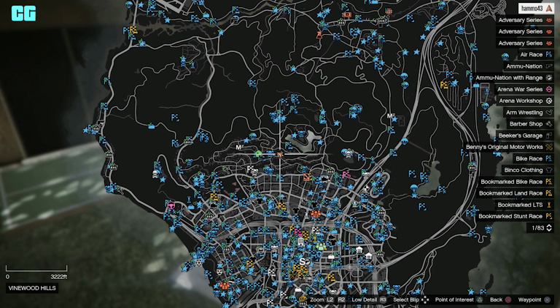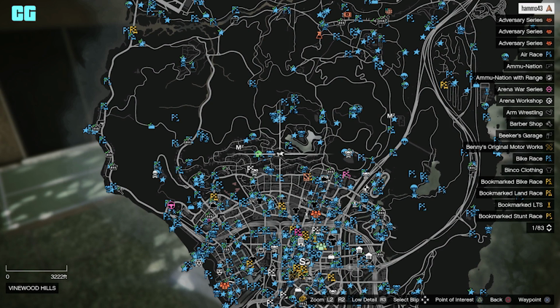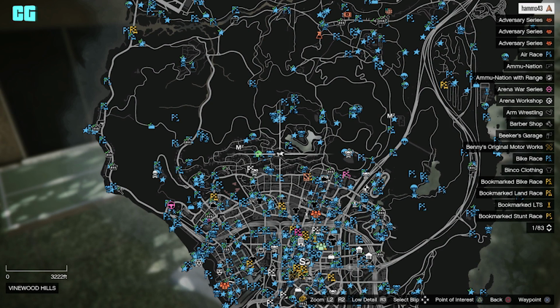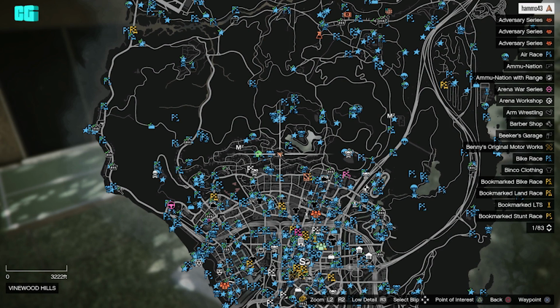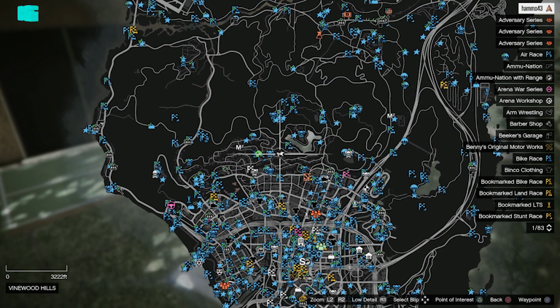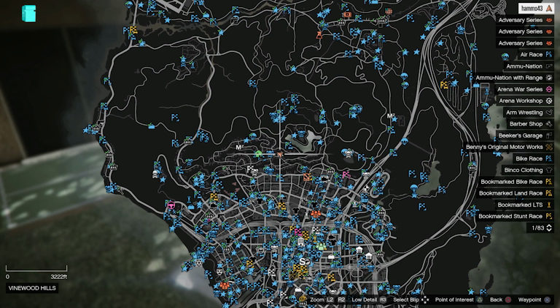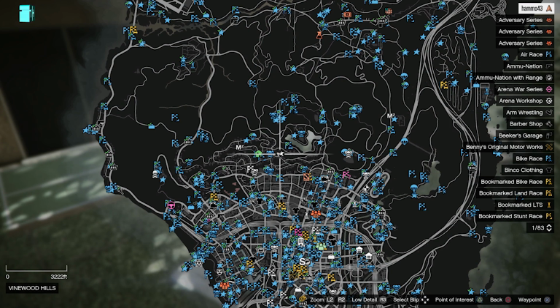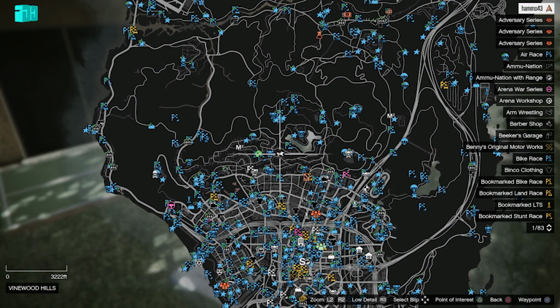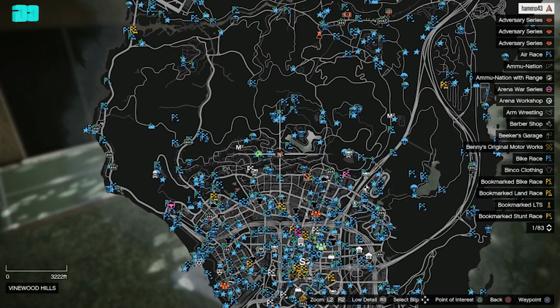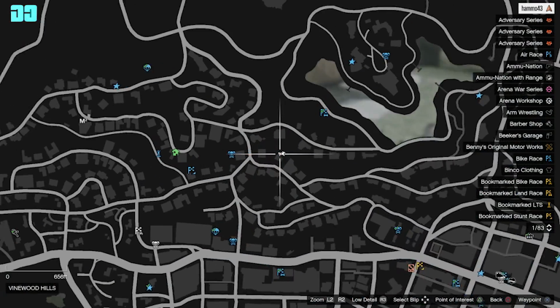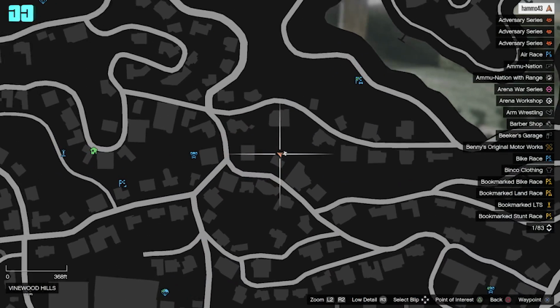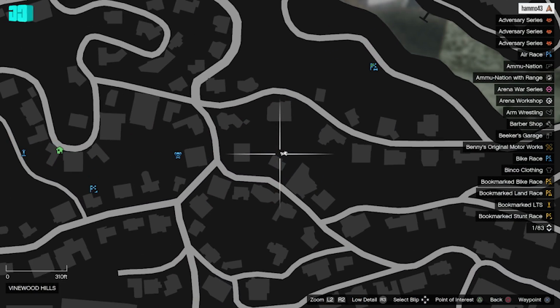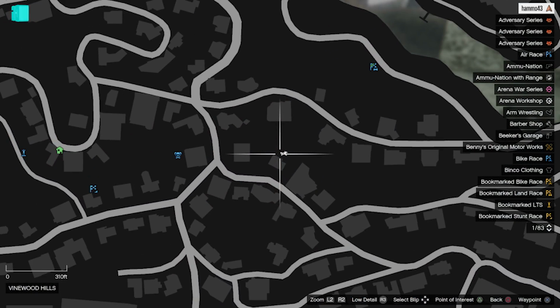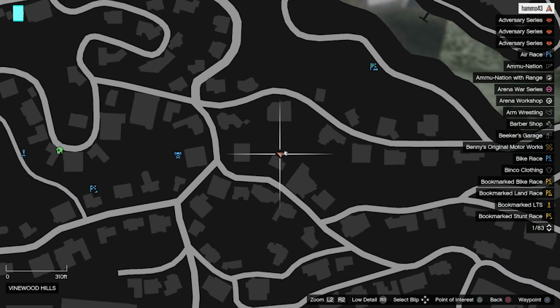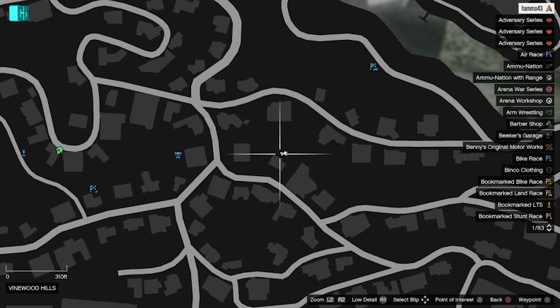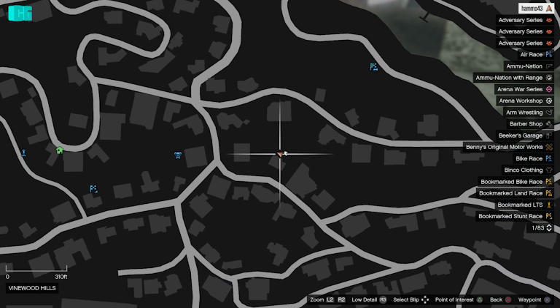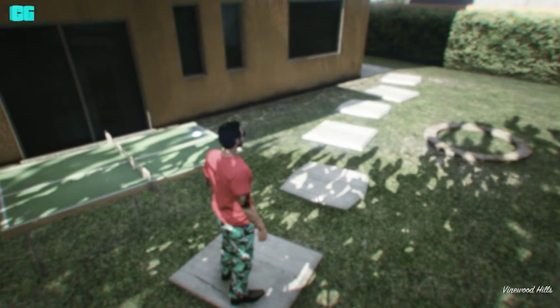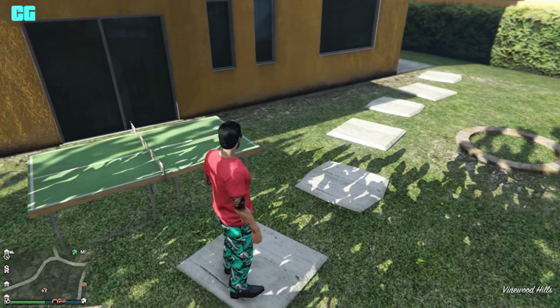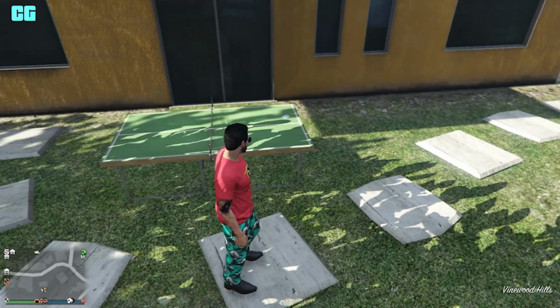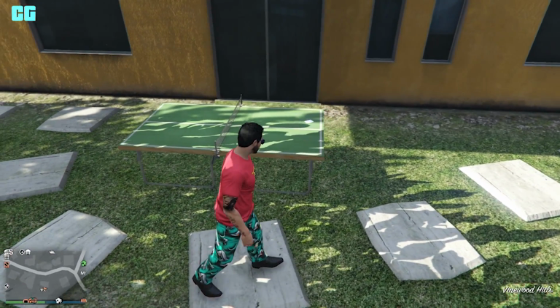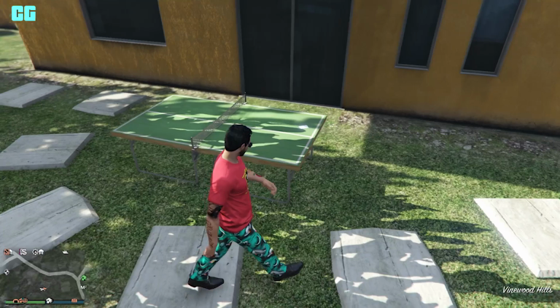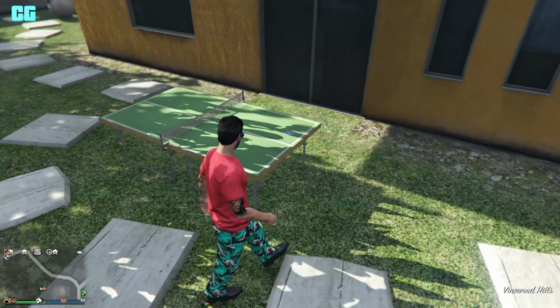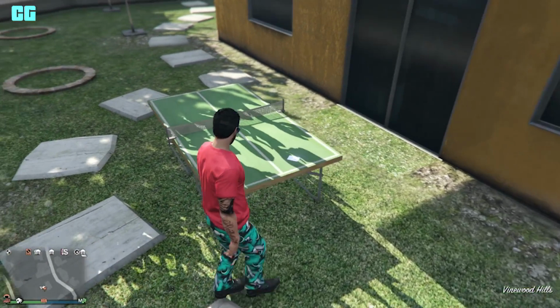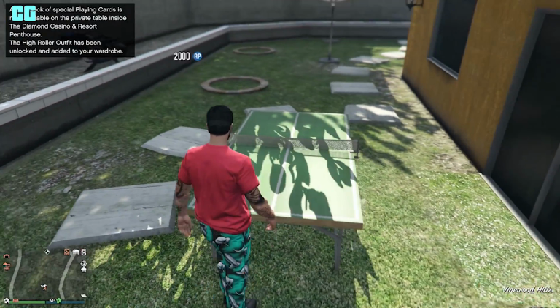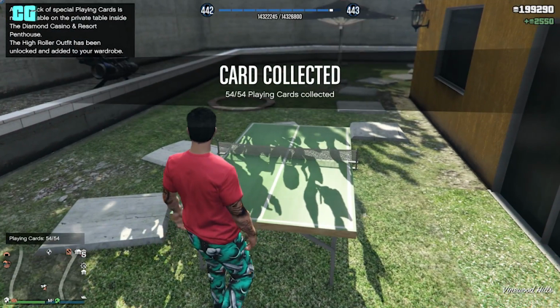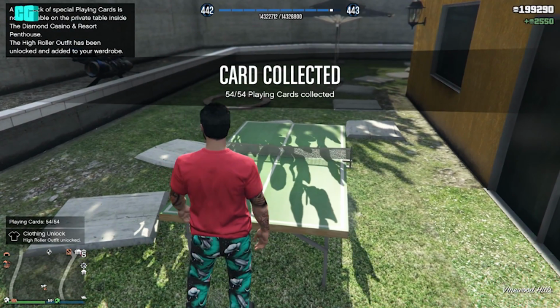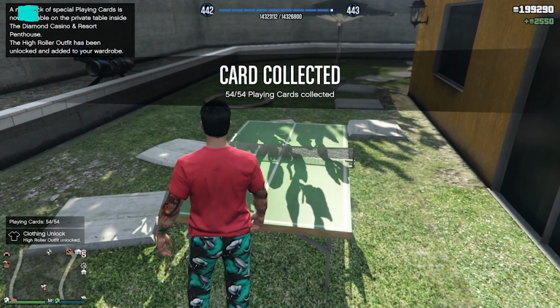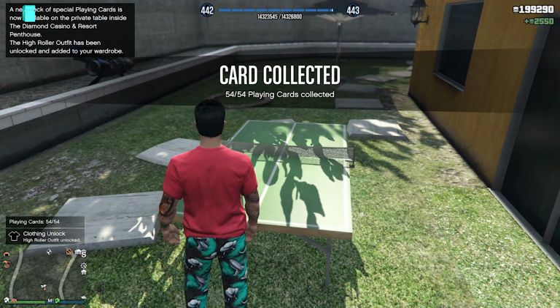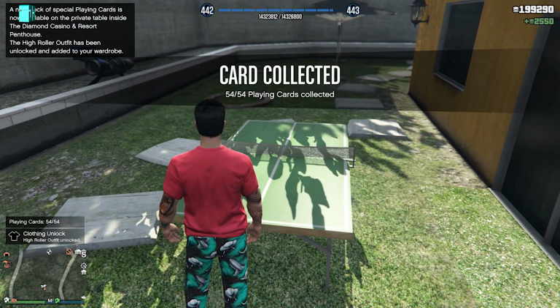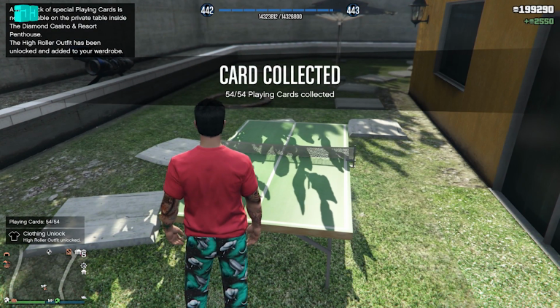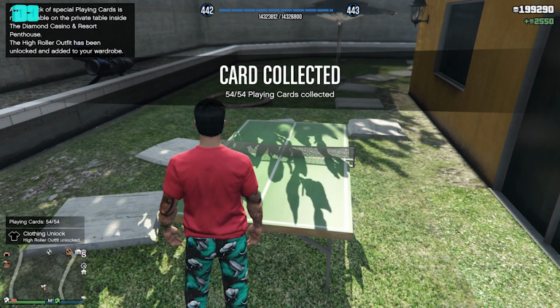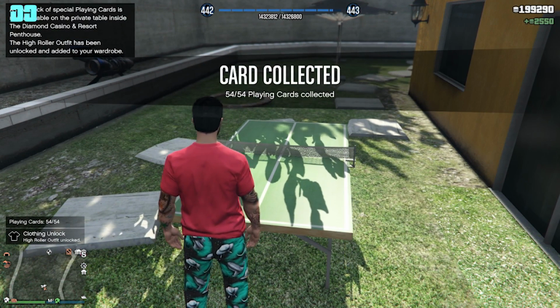The last one will be in Finewood Hills in the backyard, as you can see on the map, and it will be on this ping pong table right there. And then that is all the cards from this DLC.